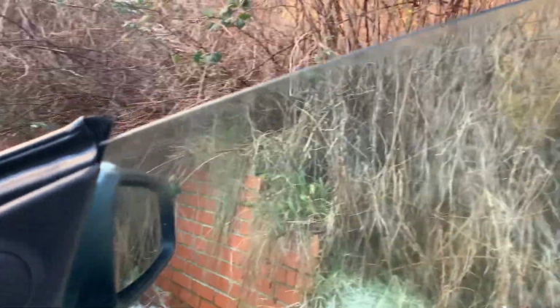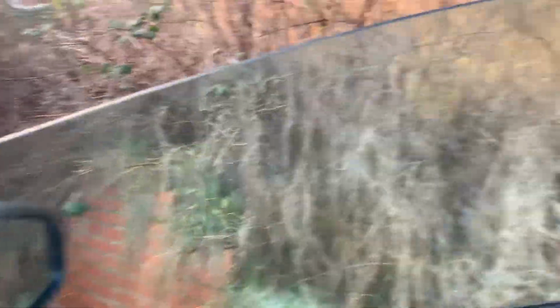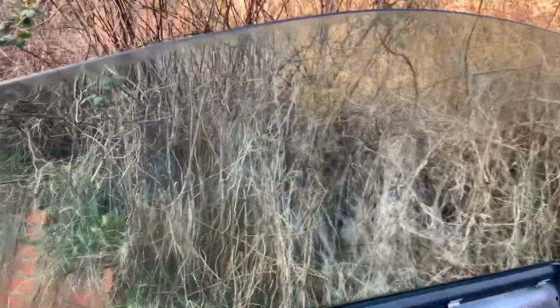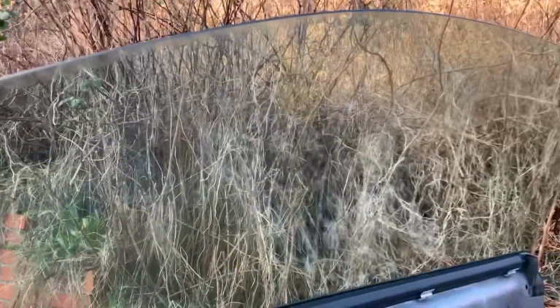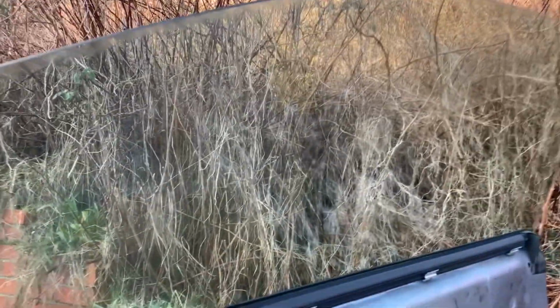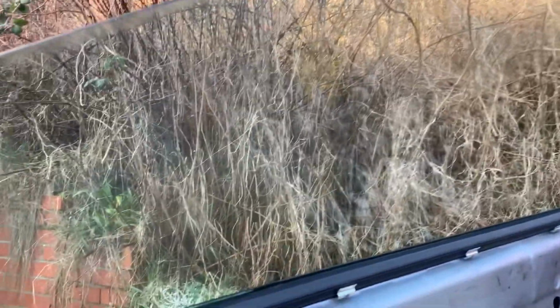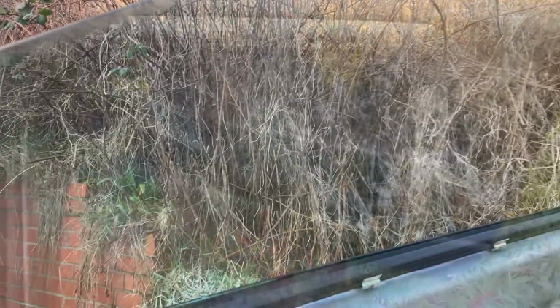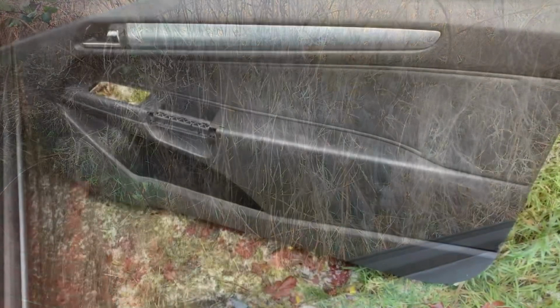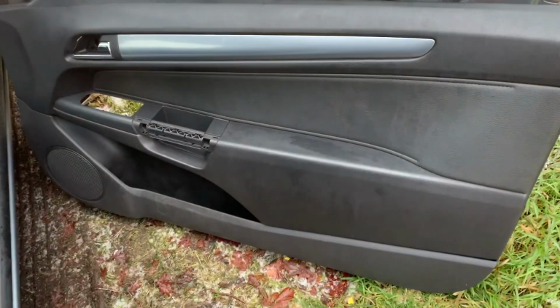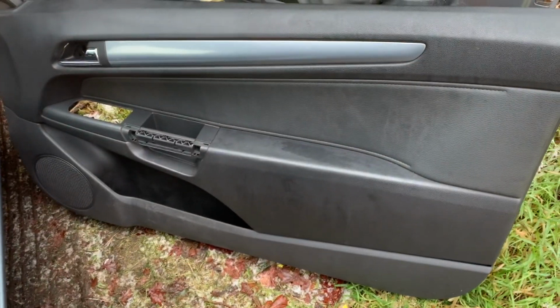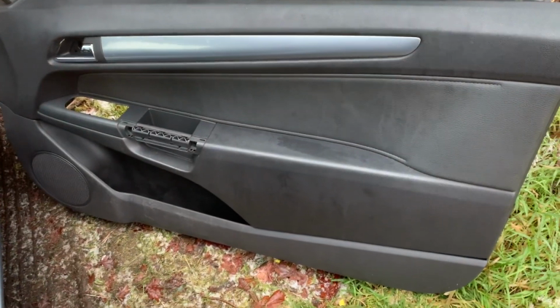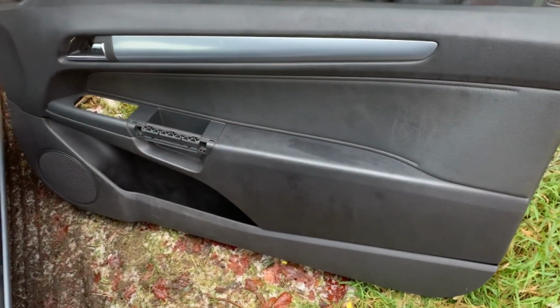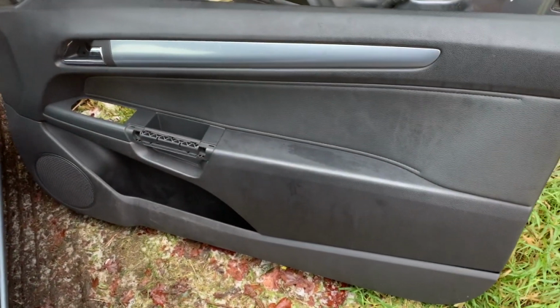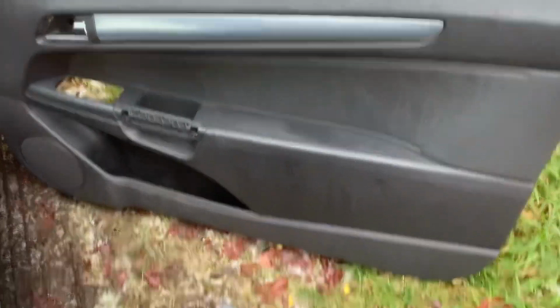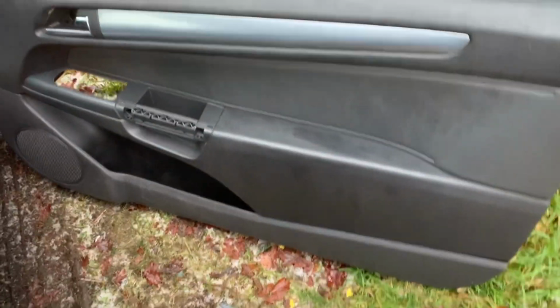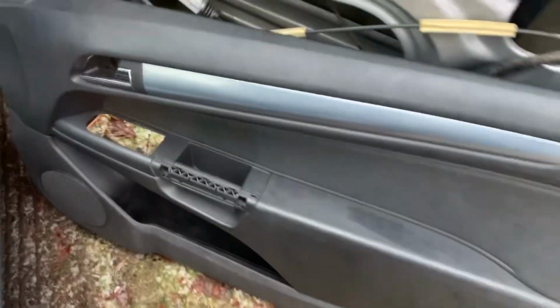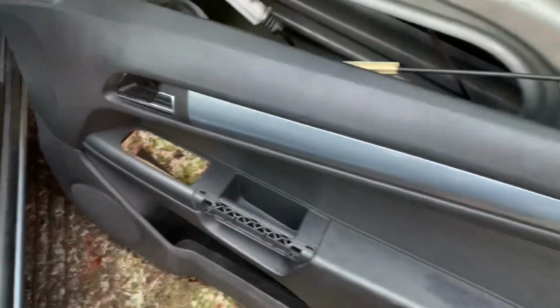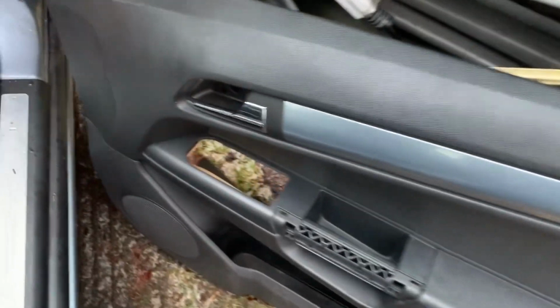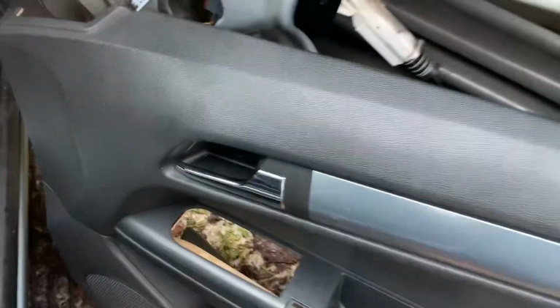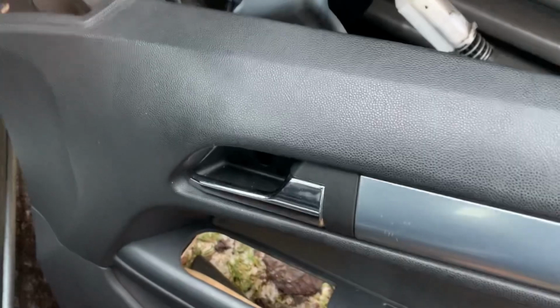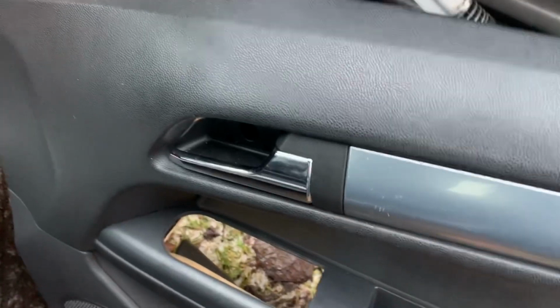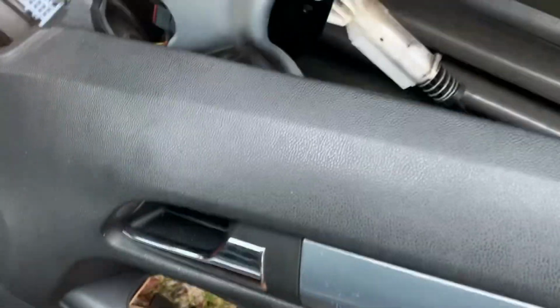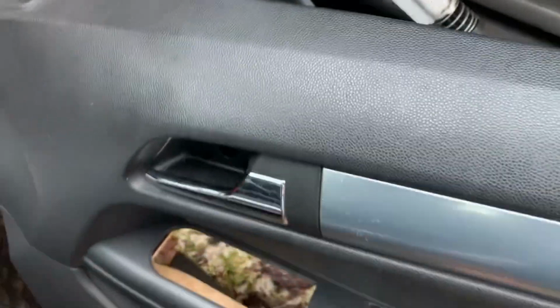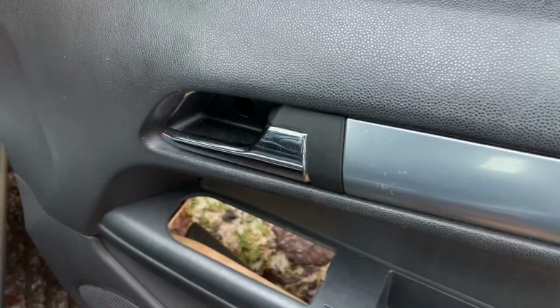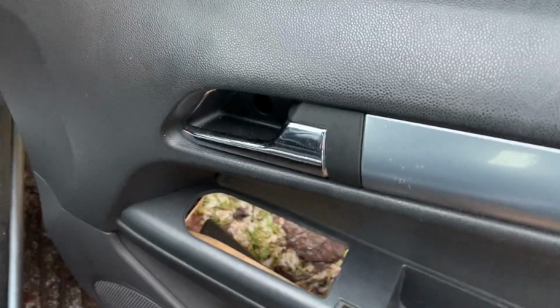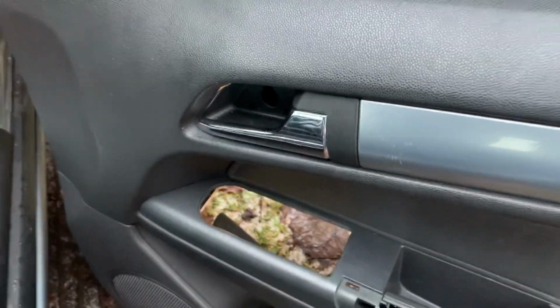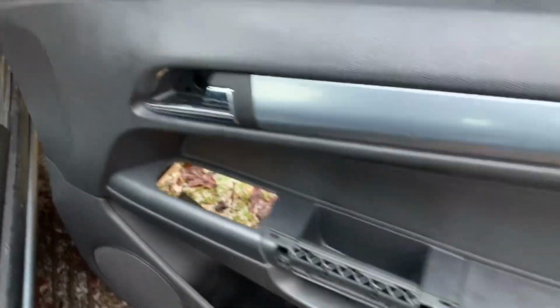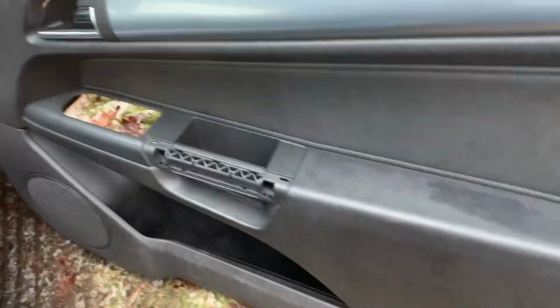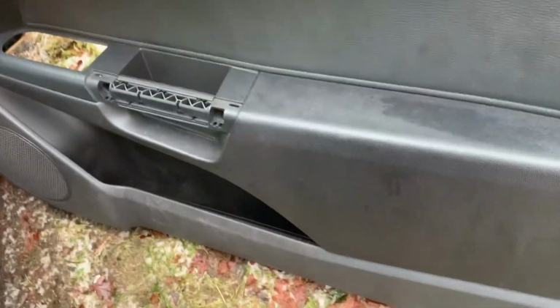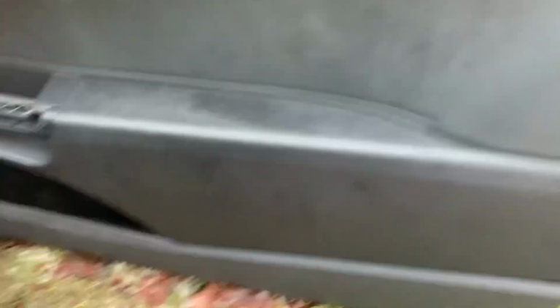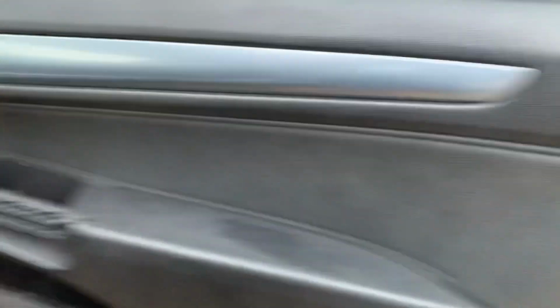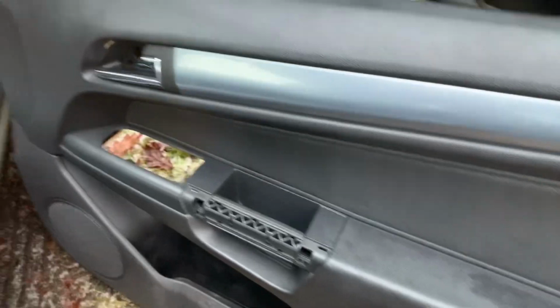So the window's up, we'll put this back on. Hook that on — don't forget that or you won't get your door open — and then all the screws round the sides.